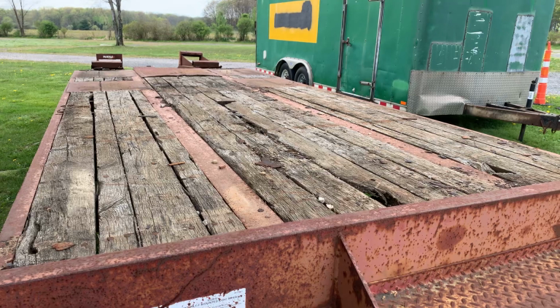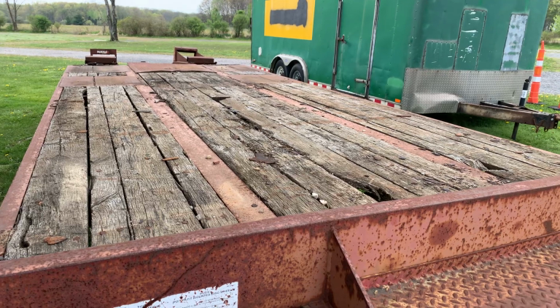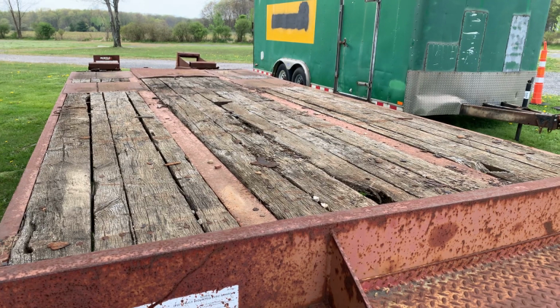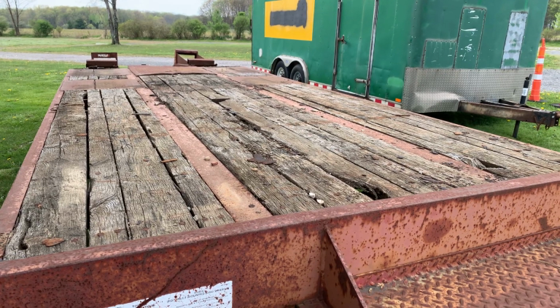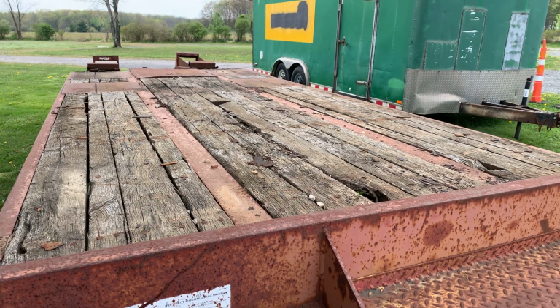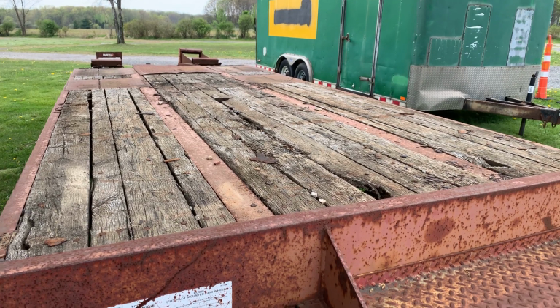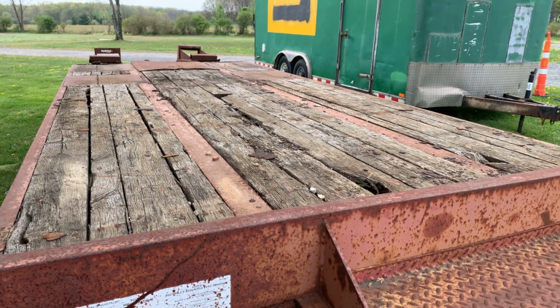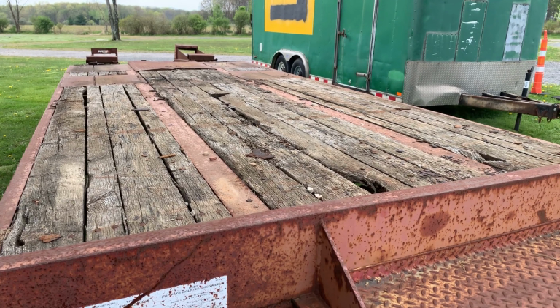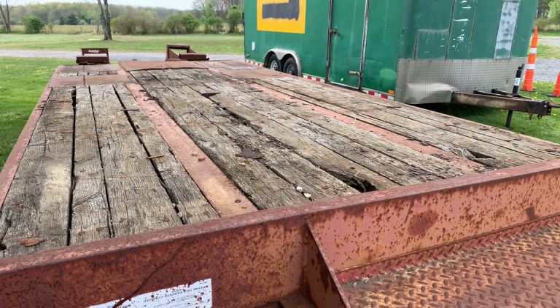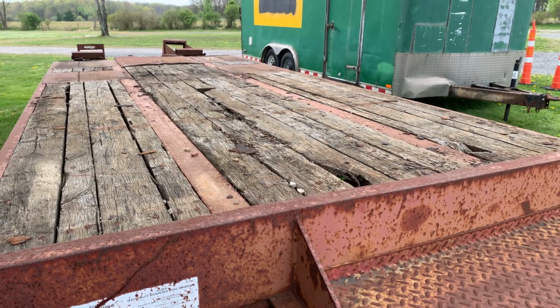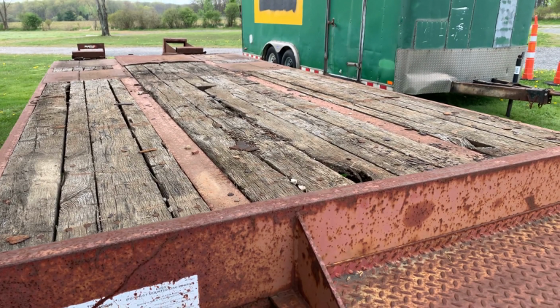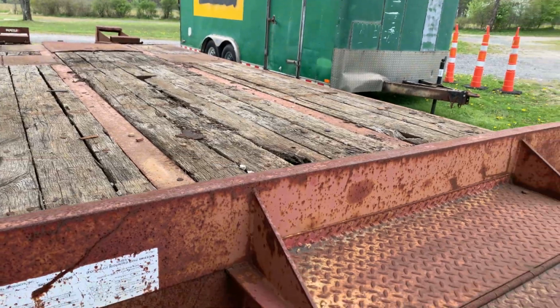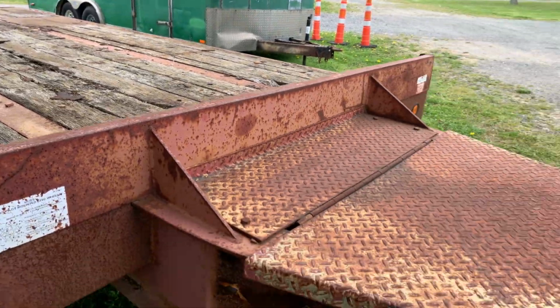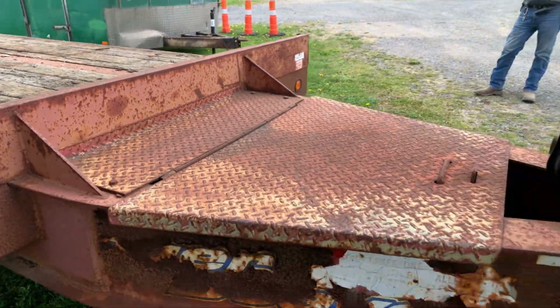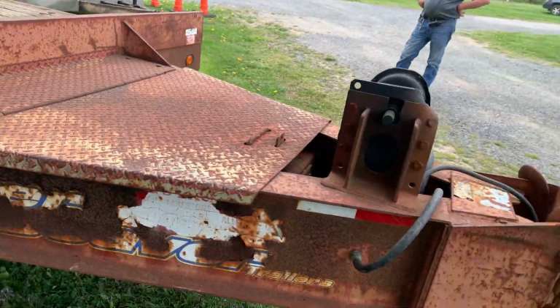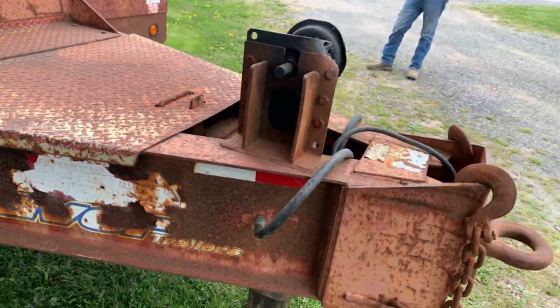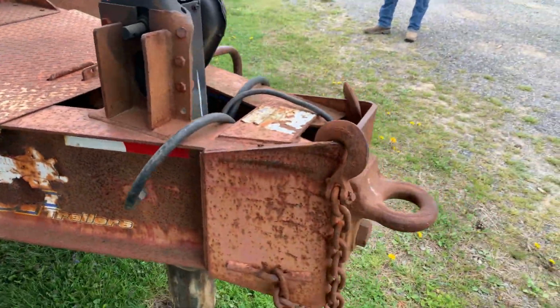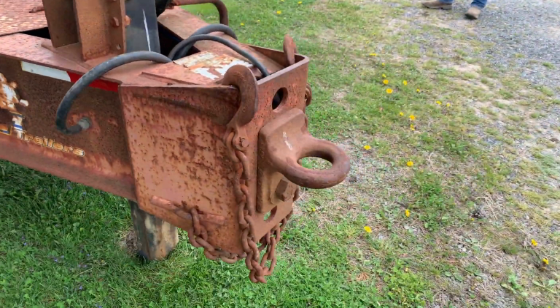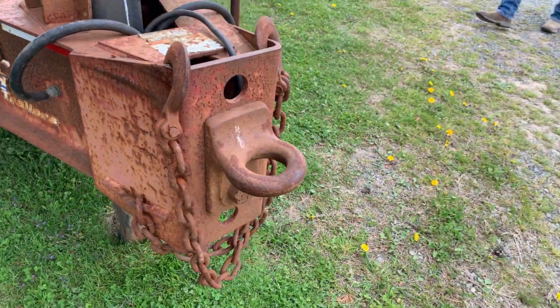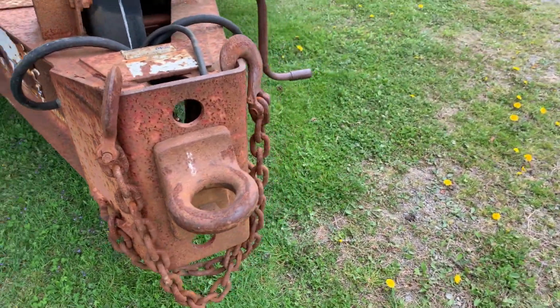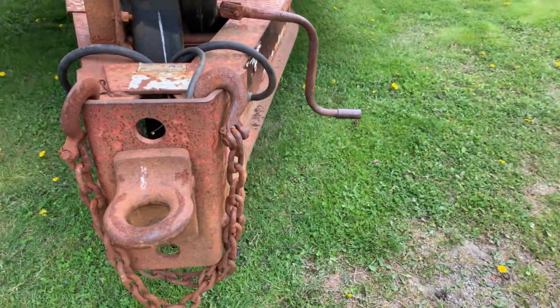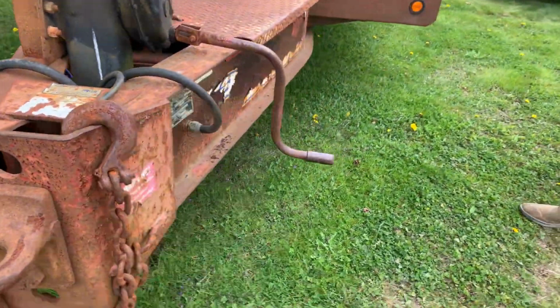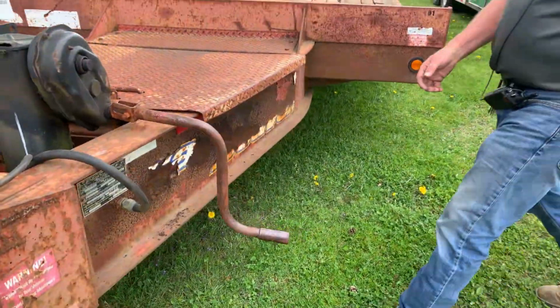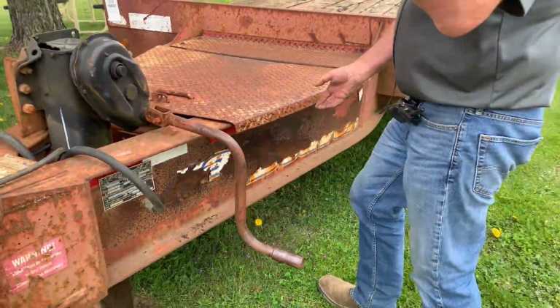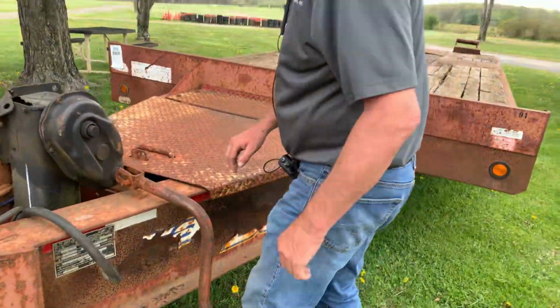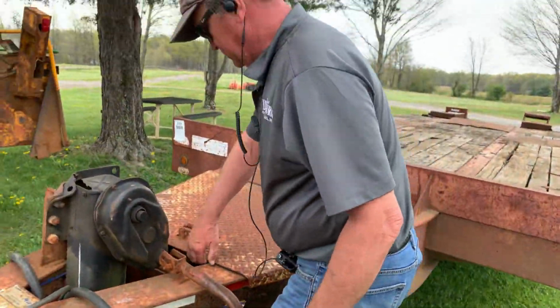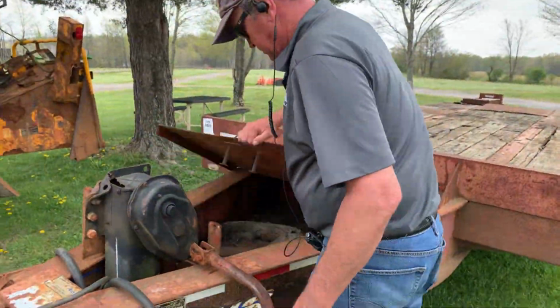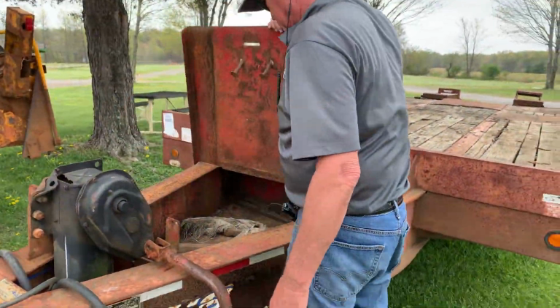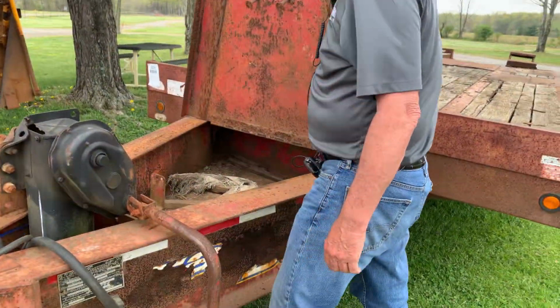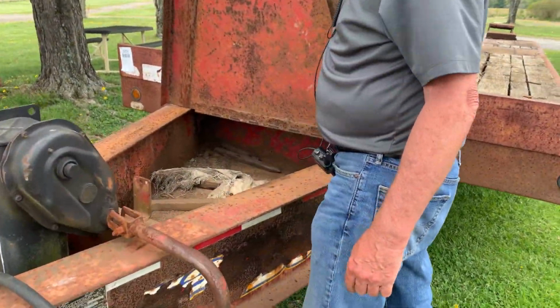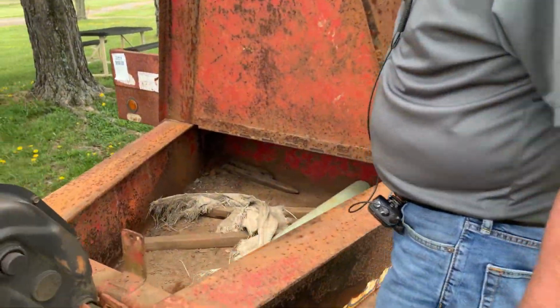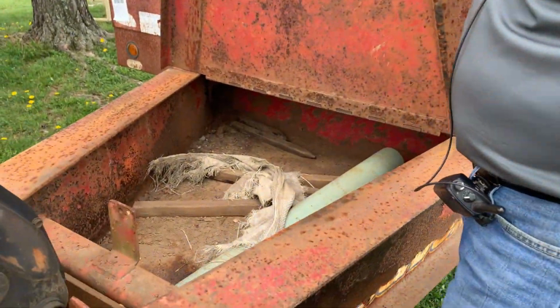This is a 2003 Eager Beaver 25-foot tandem axle equipment trailer, fold-down ramps, toolbox up here in the front, air brakes.